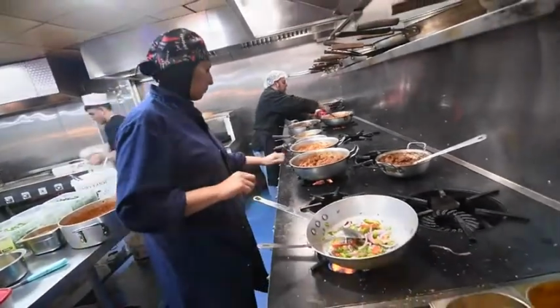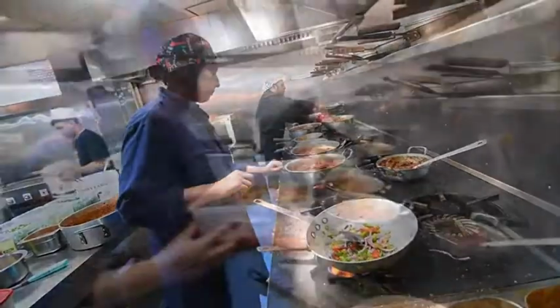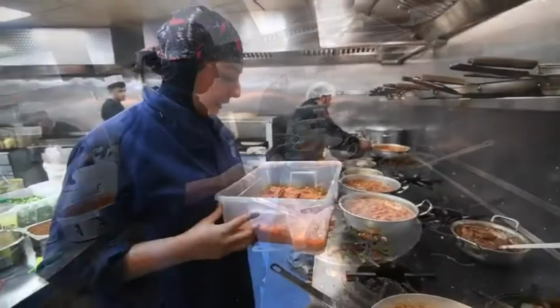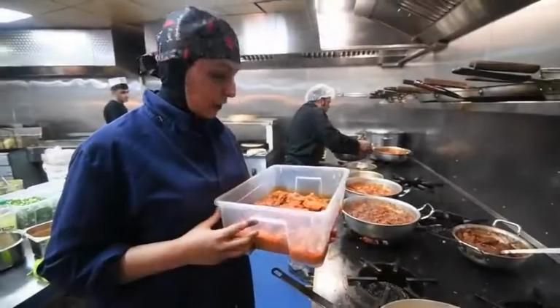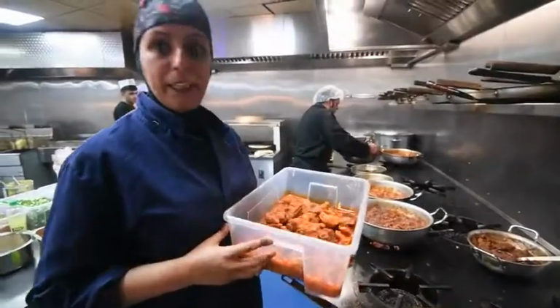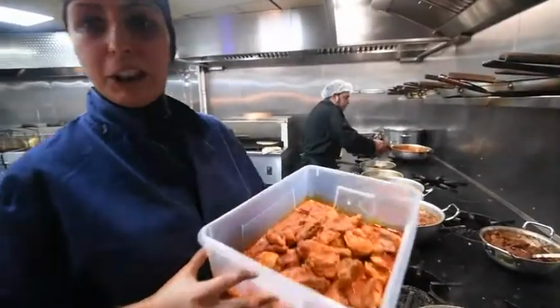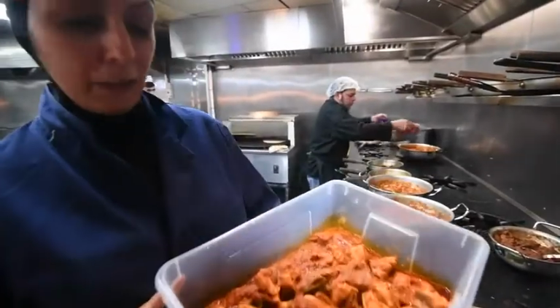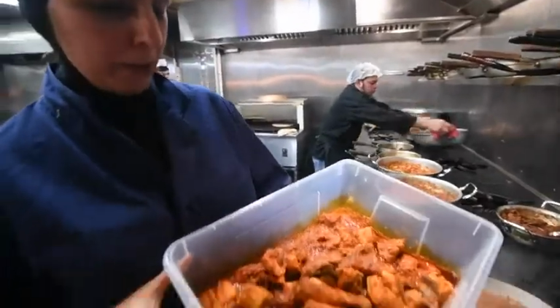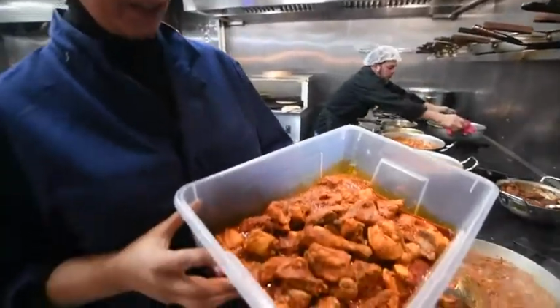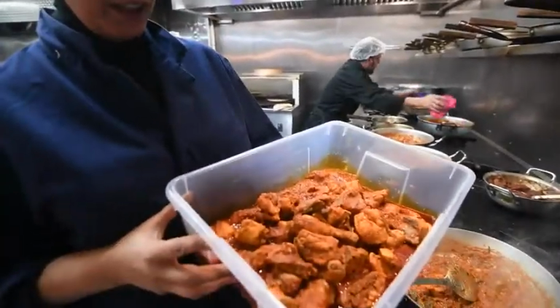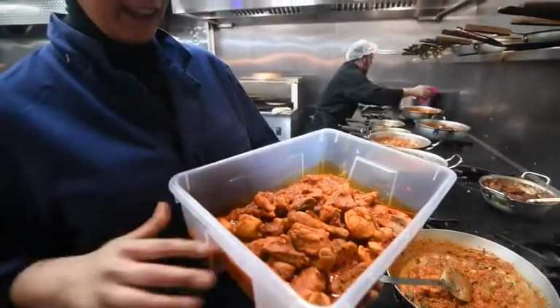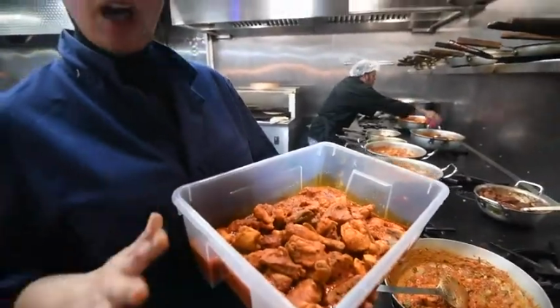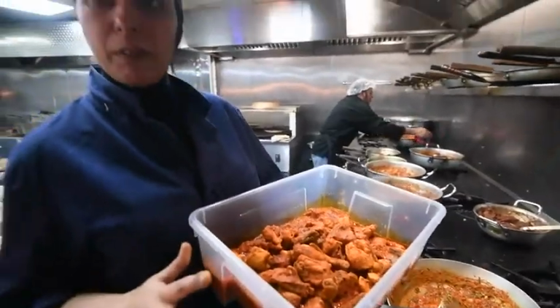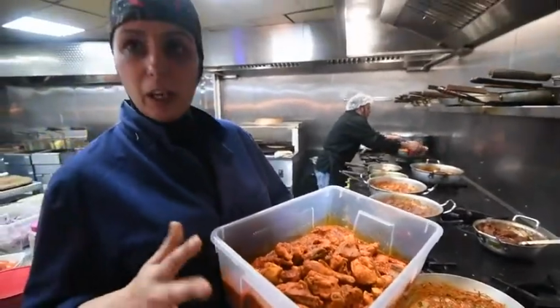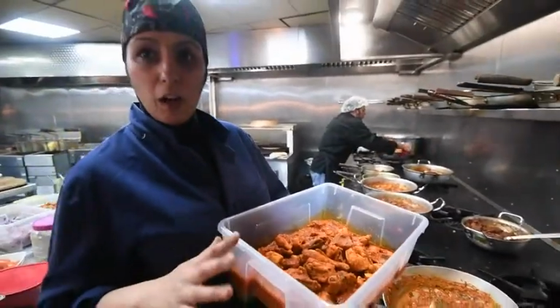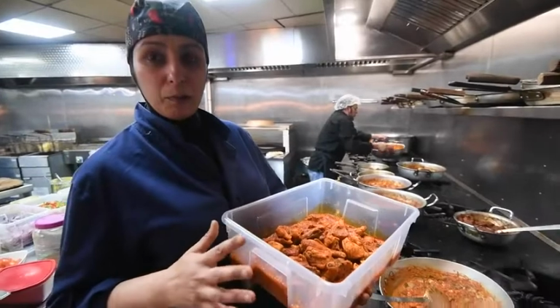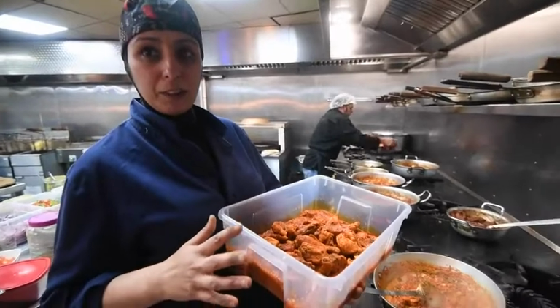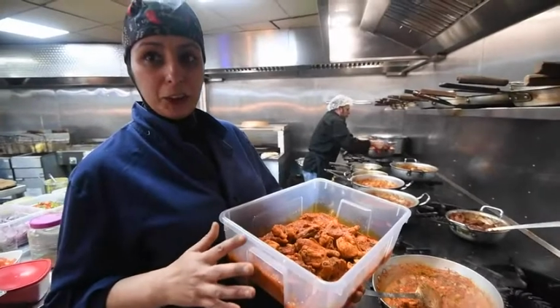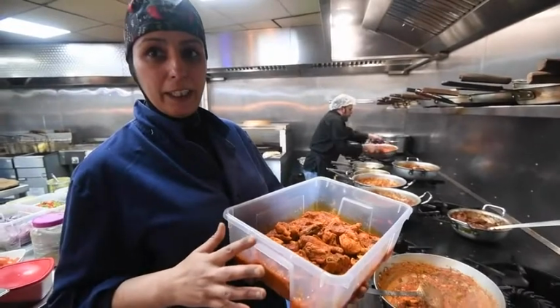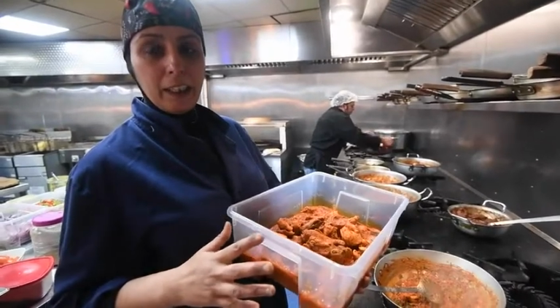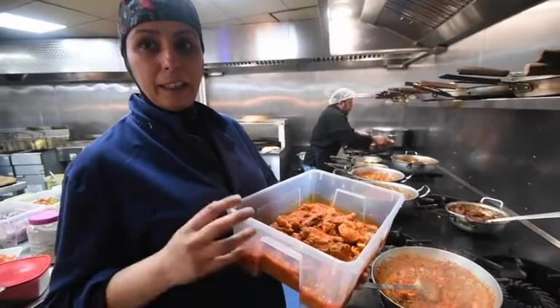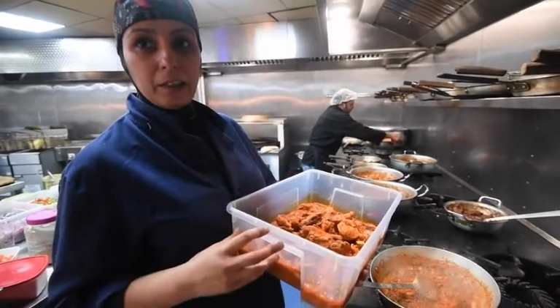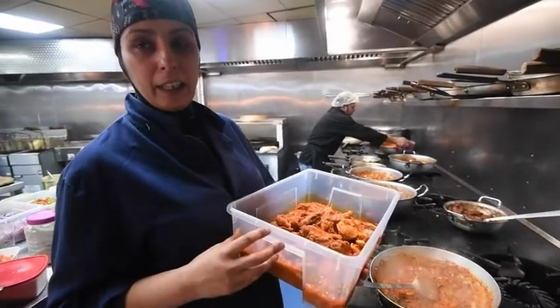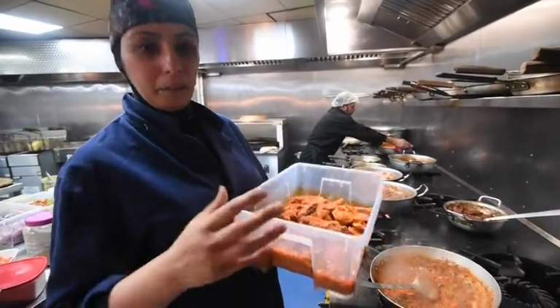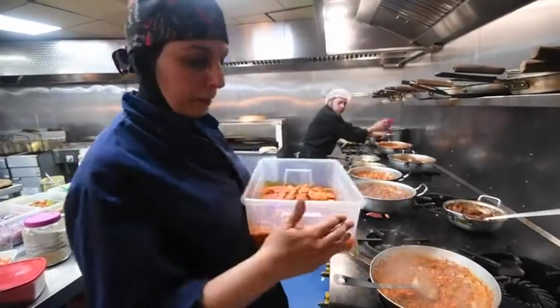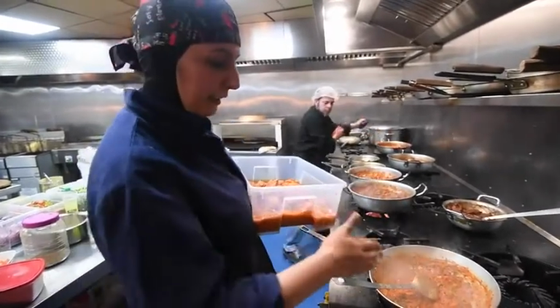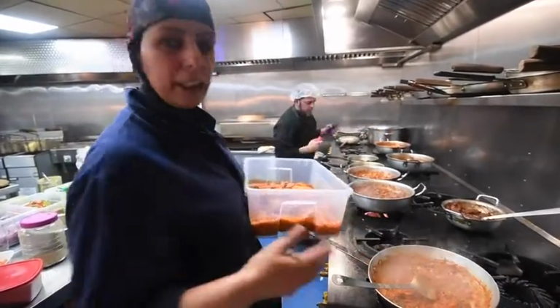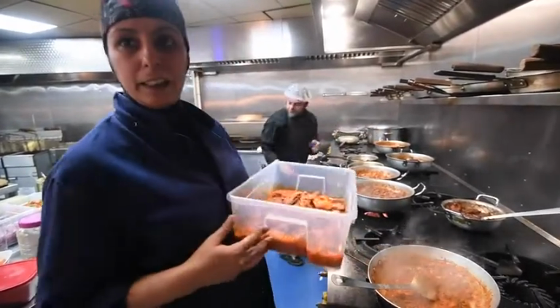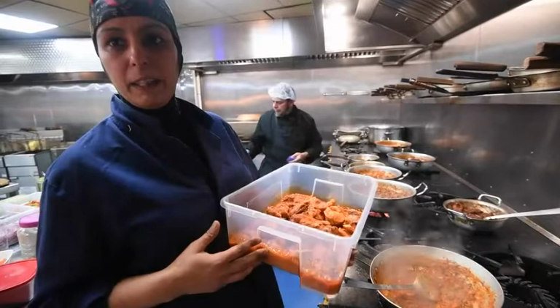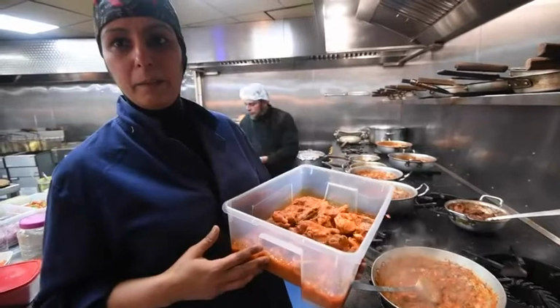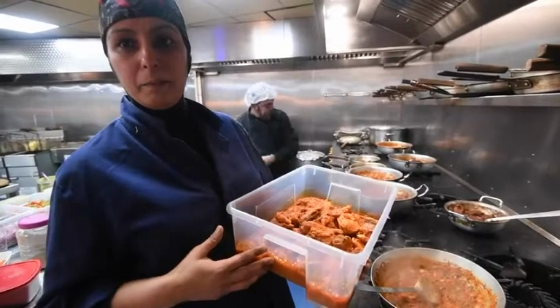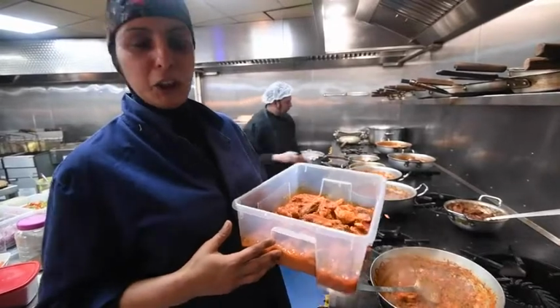So this is chicken which has just been put in — it's half cooked chicken. So in the curry now, you will add this chicken into this mixture.